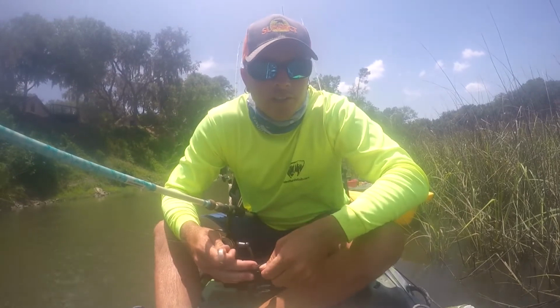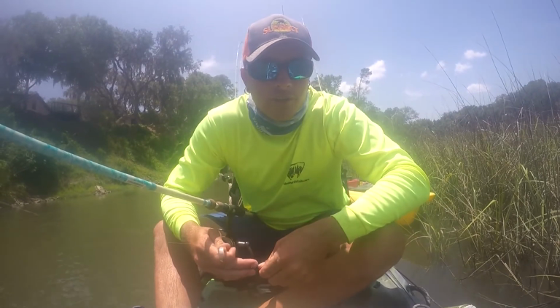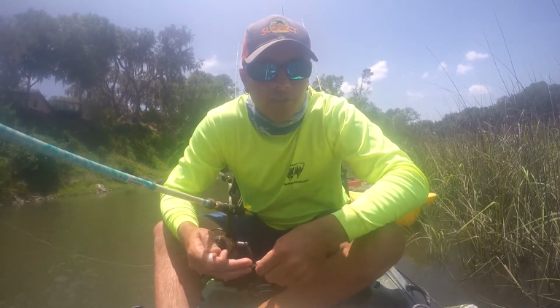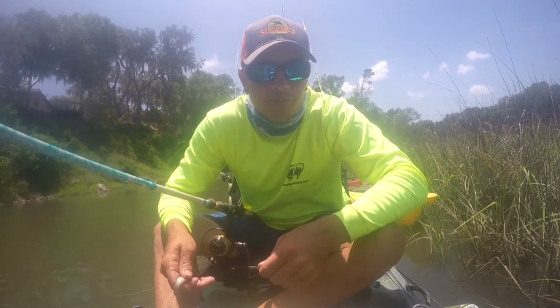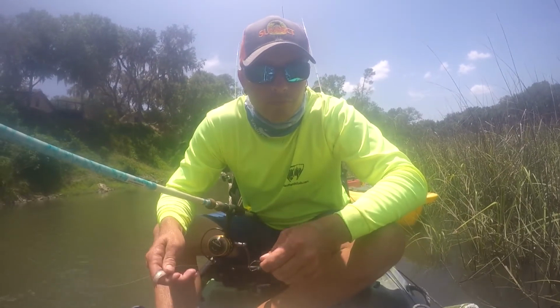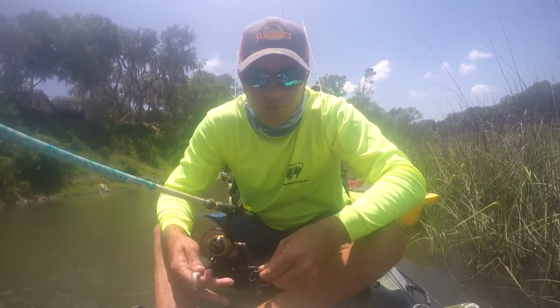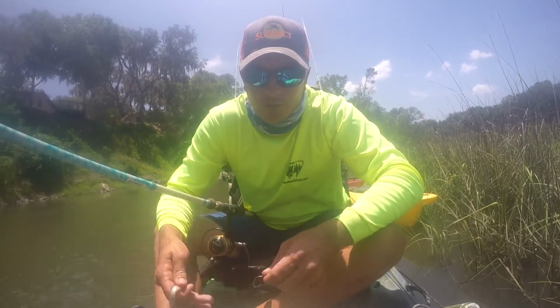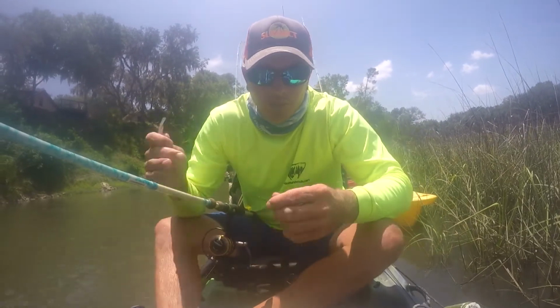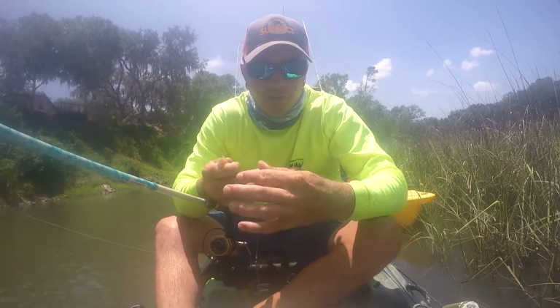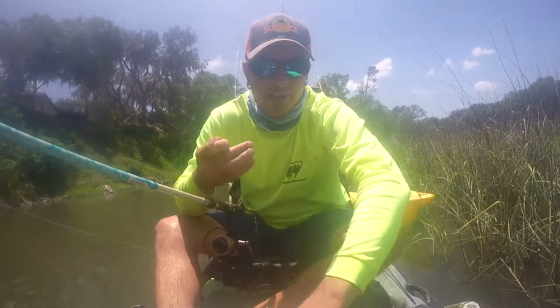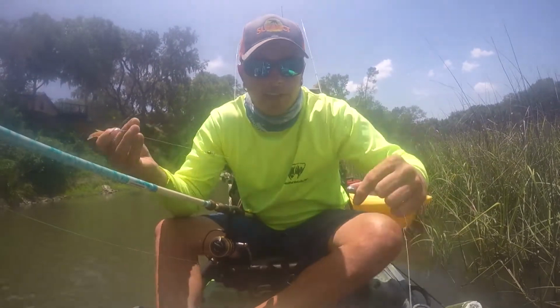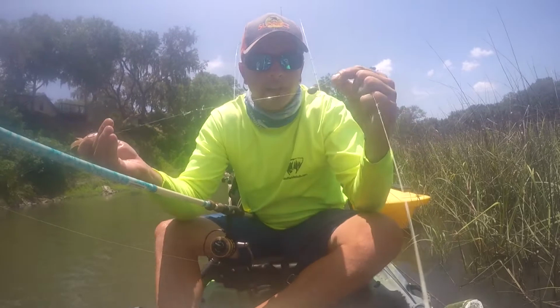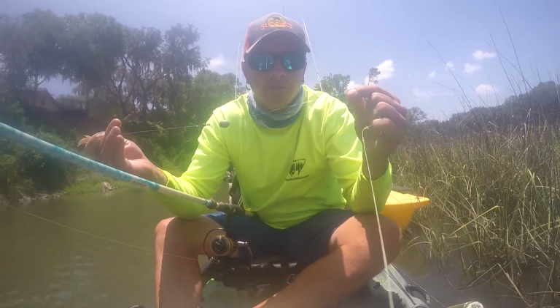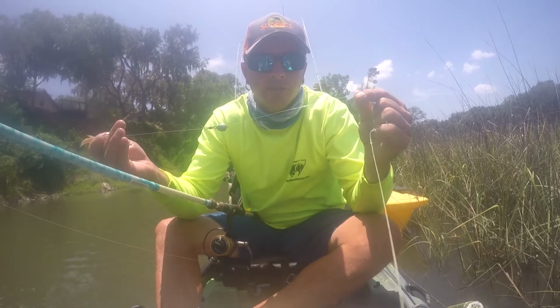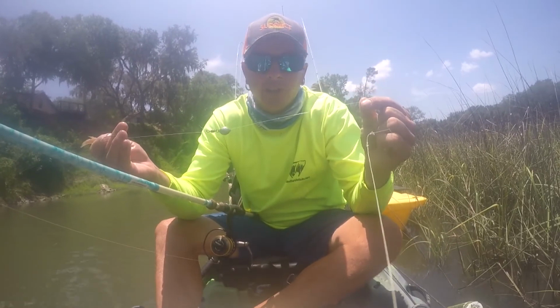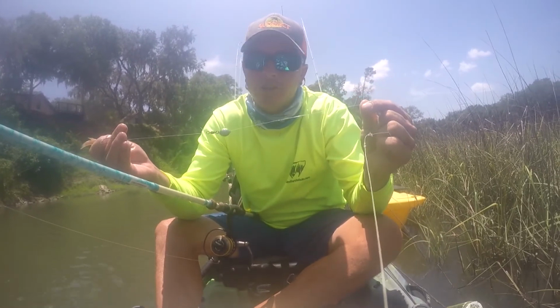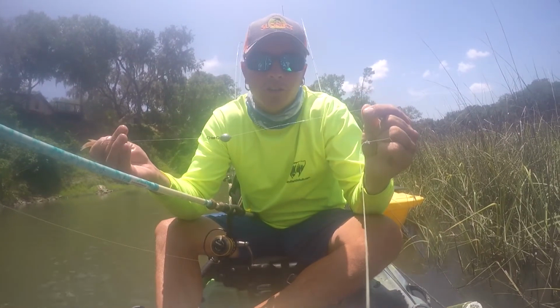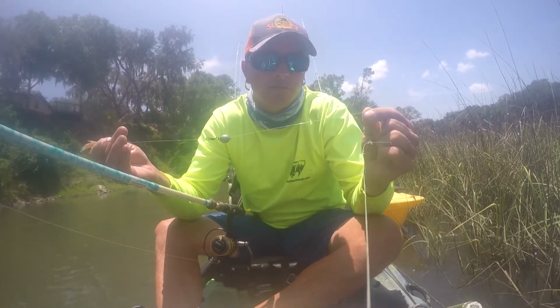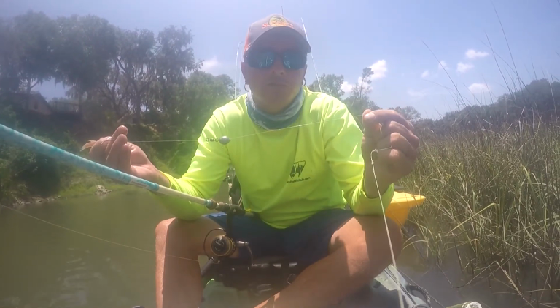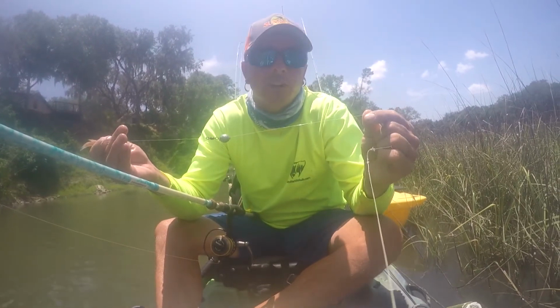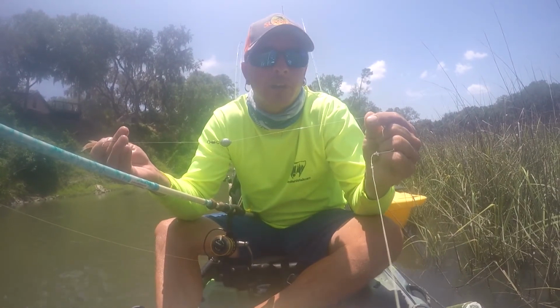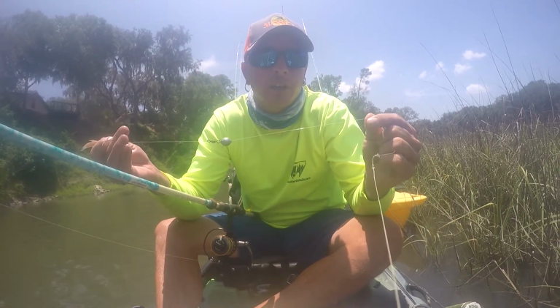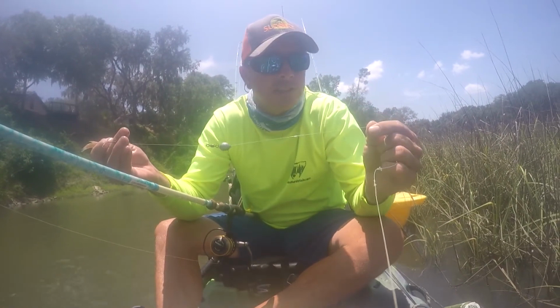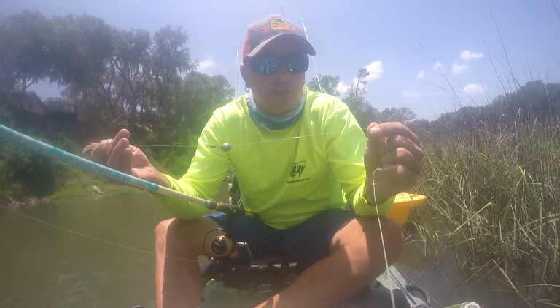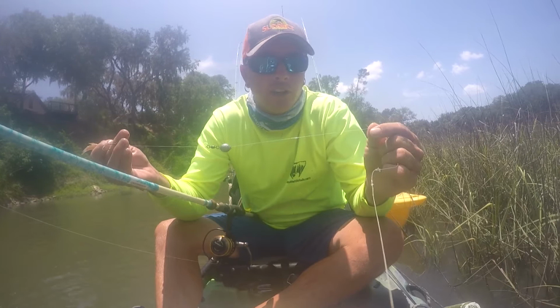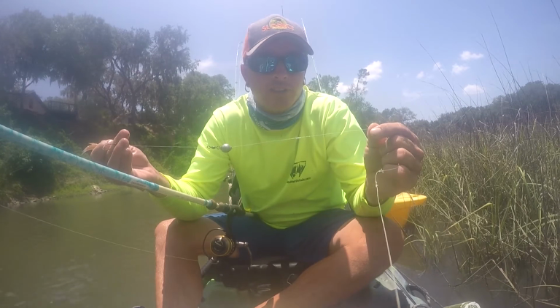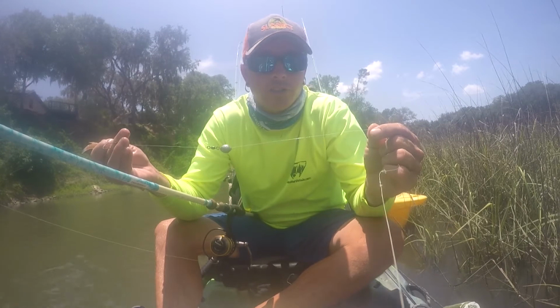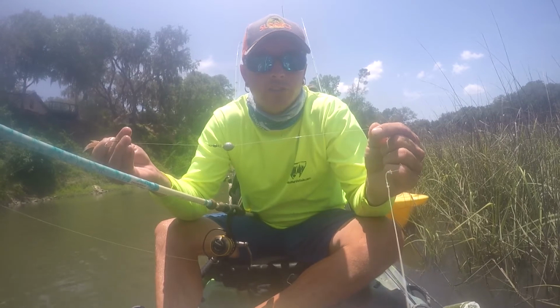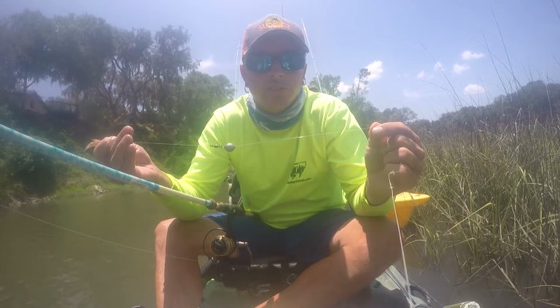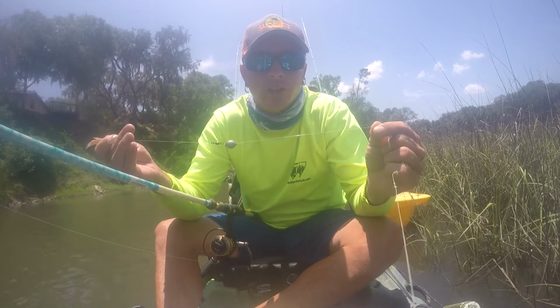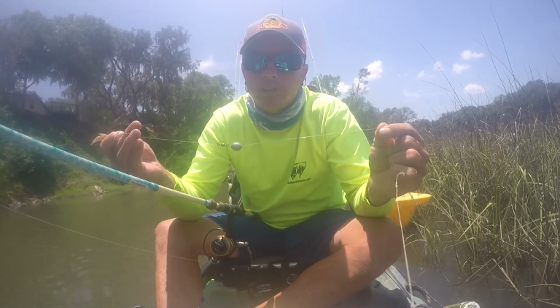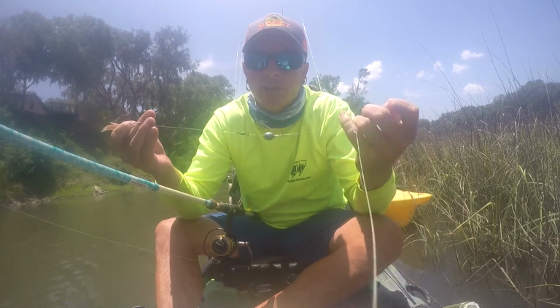Today we're snapper fishing. What we're doing is using a half-ounce weight, because the current's kind of strong. You can scale it to whatever — however fast the current's going — to judge what size weight to use.